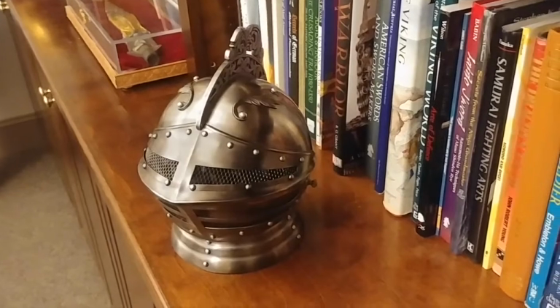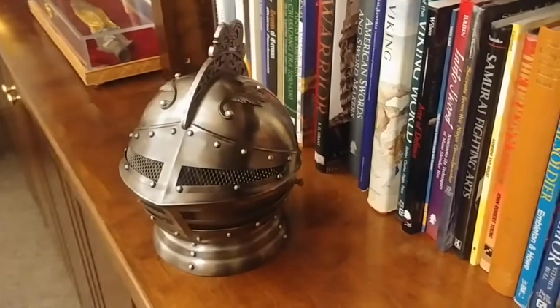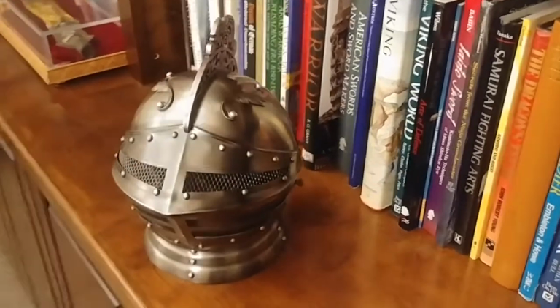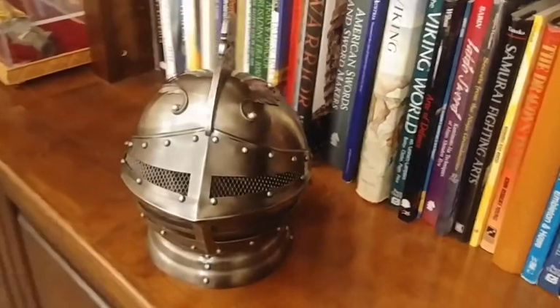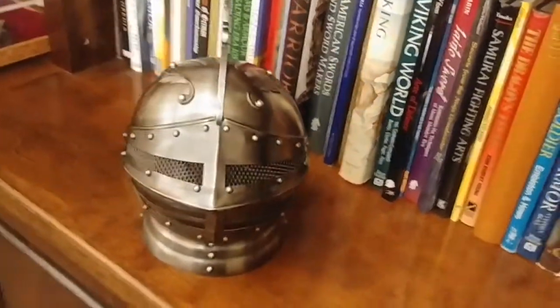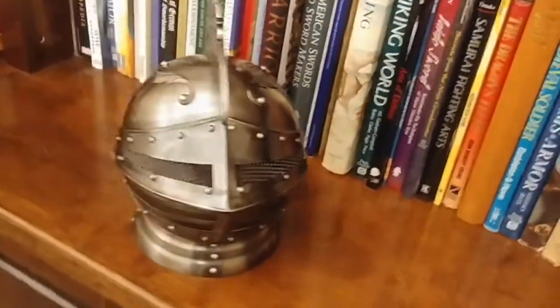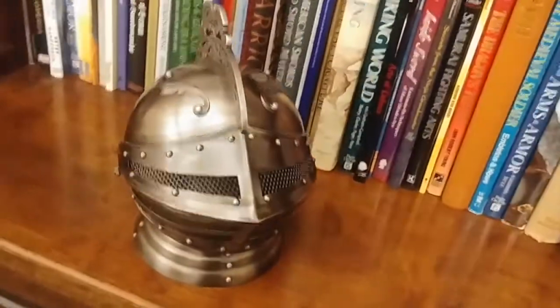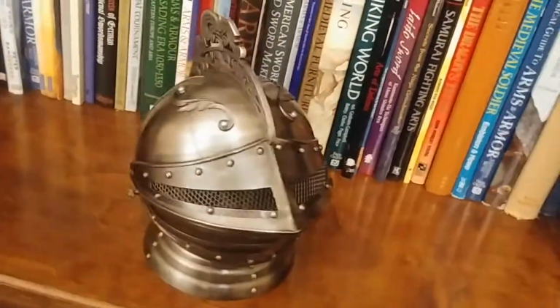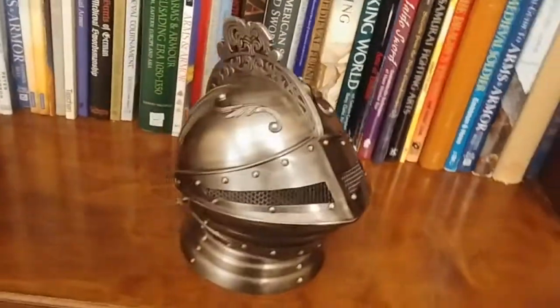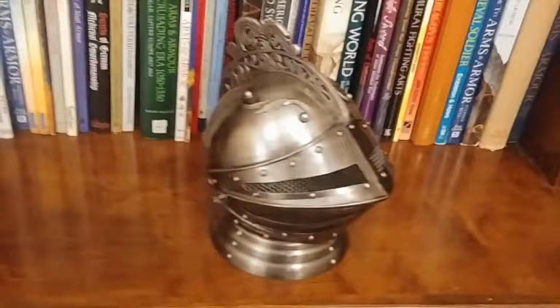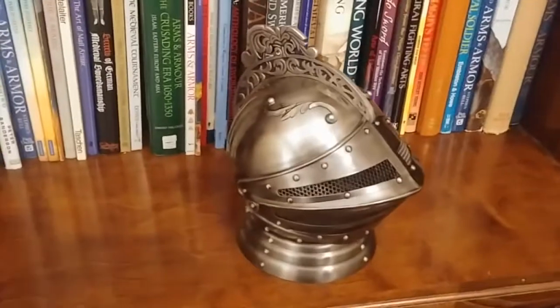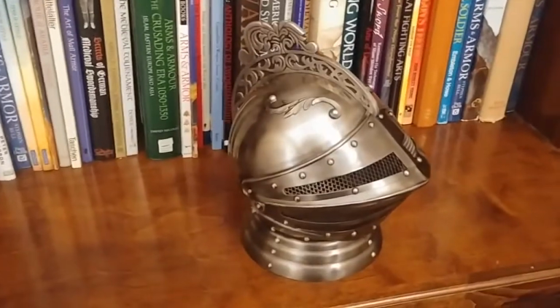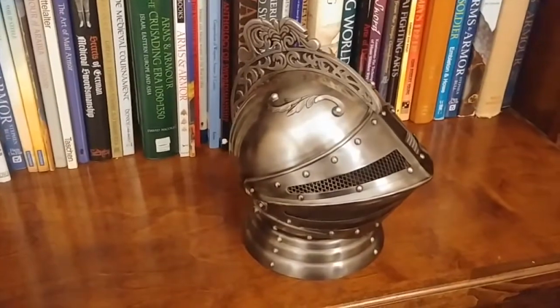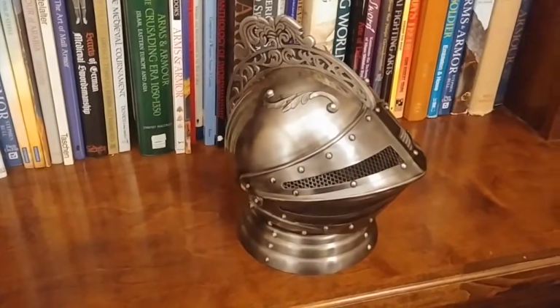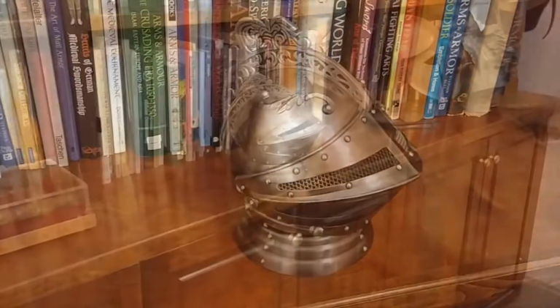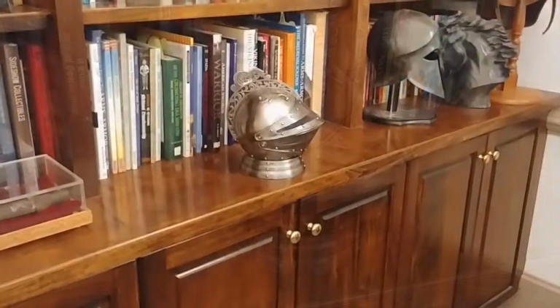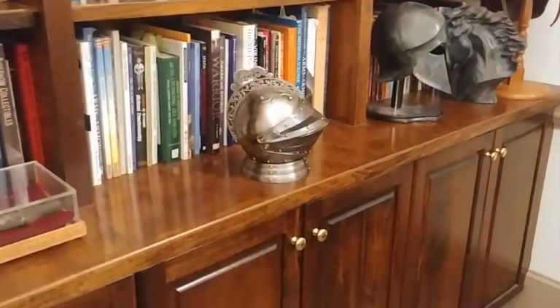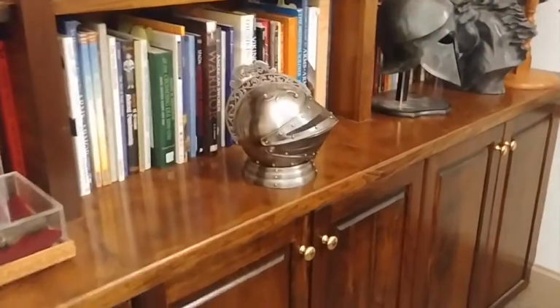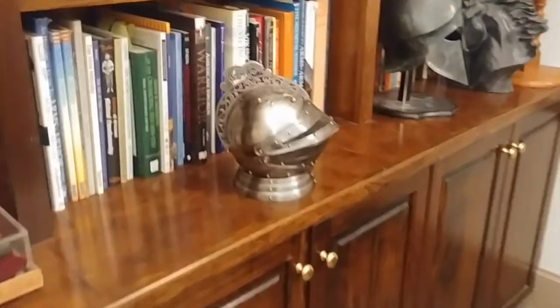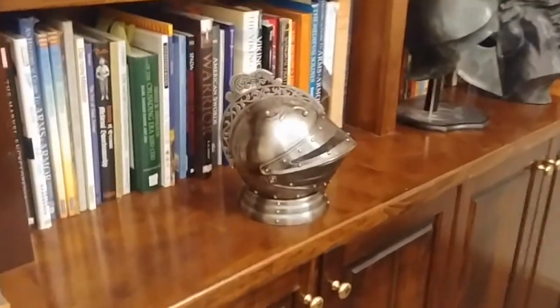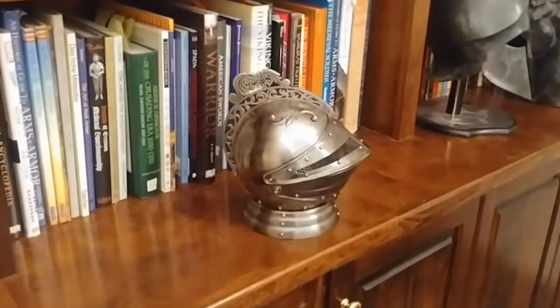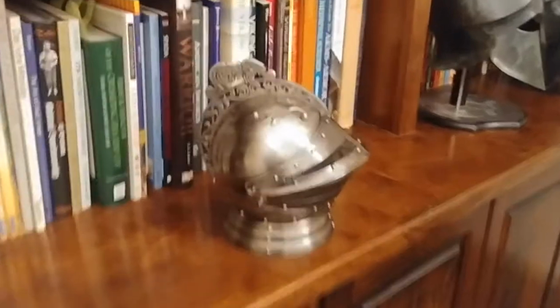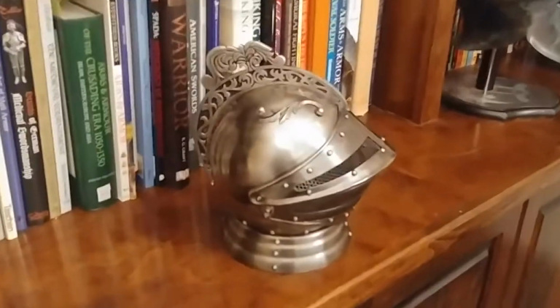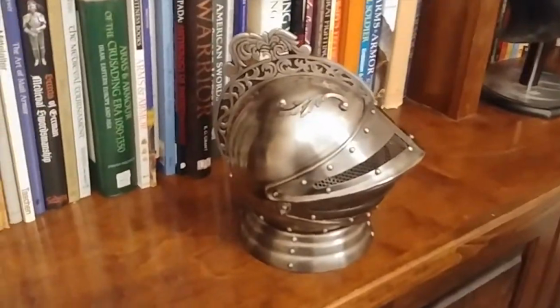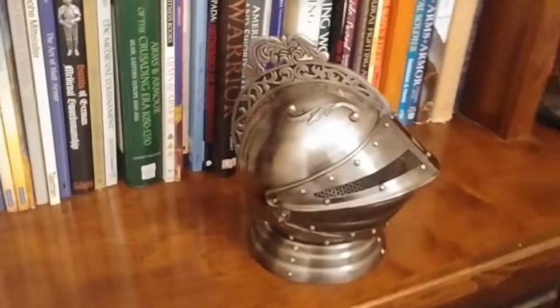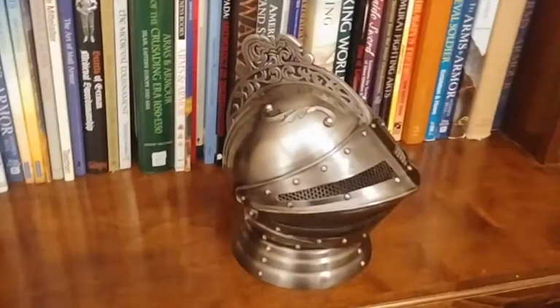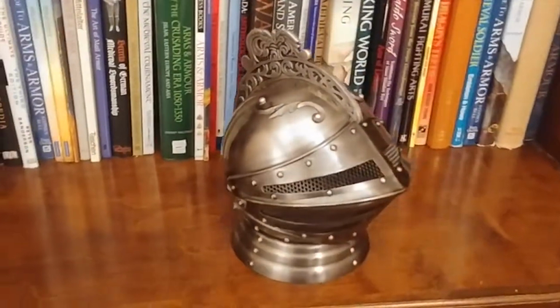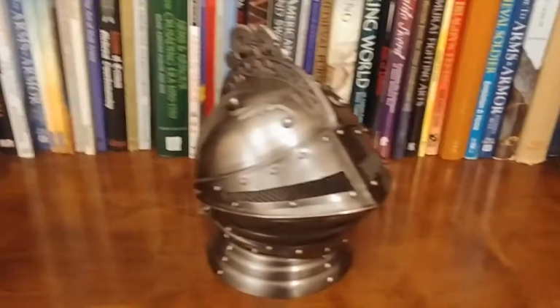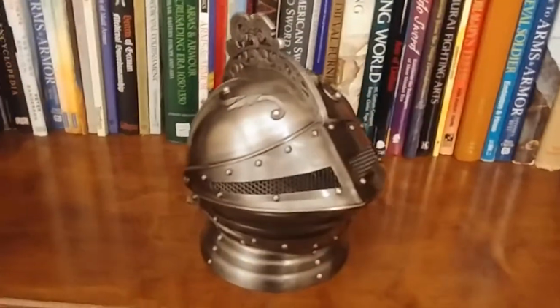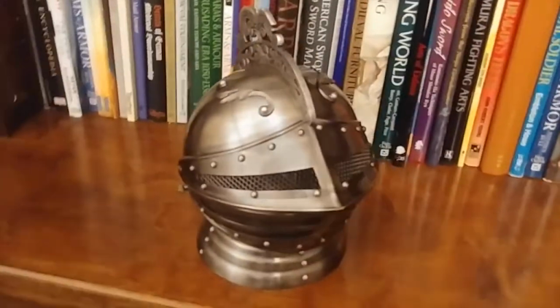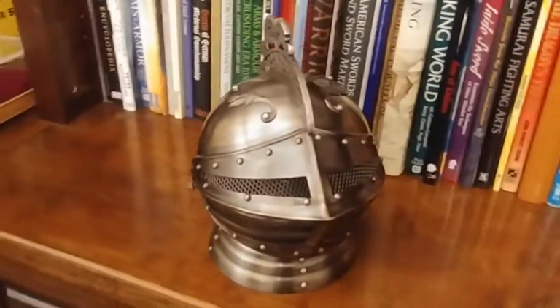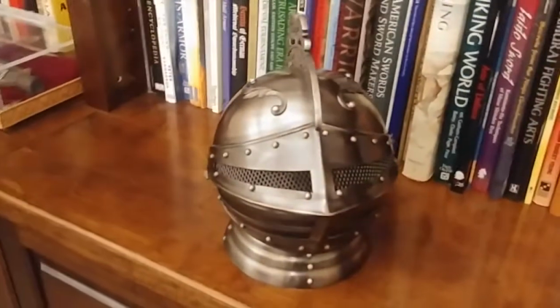The medieval Knight's Helm Decanter from Windless Steel Crafts will make any room in your castle come alive. Revitalized from a classic design, this all-metal helmet will look stunning atop your bar, bookshelf, or desk.